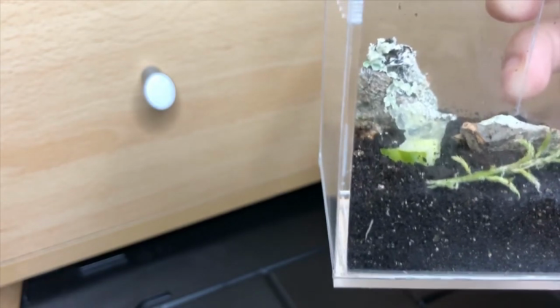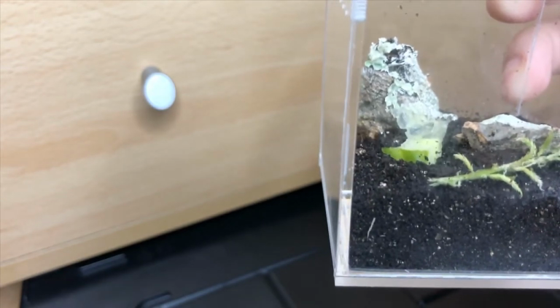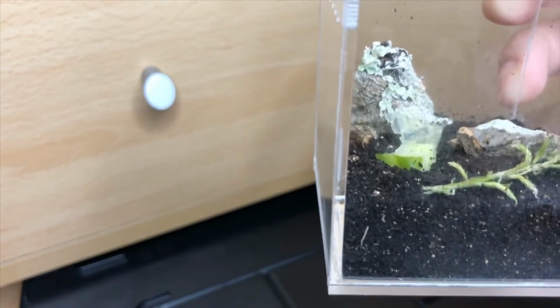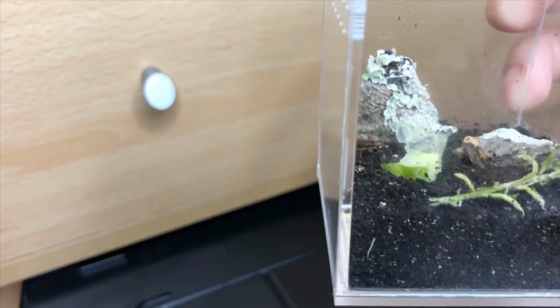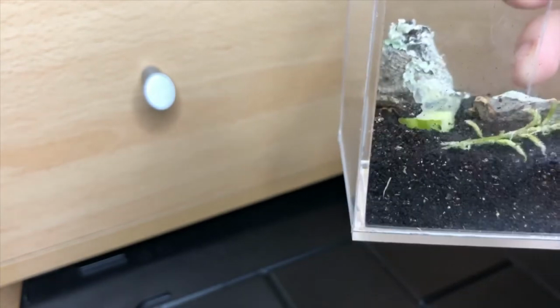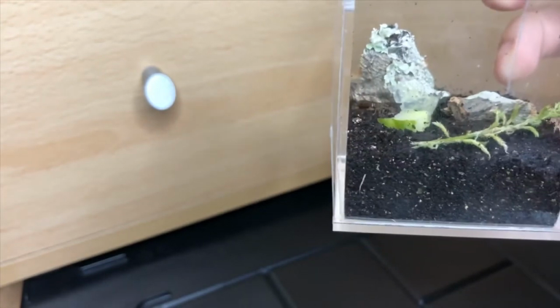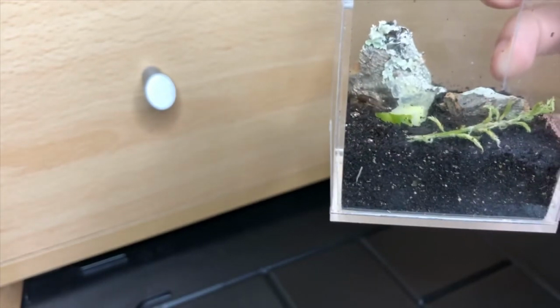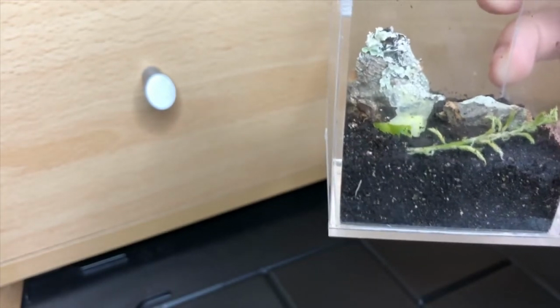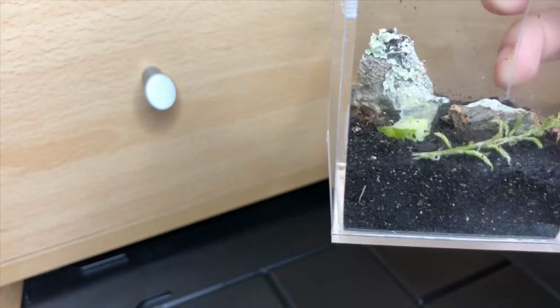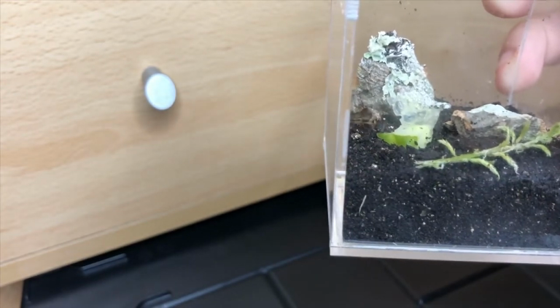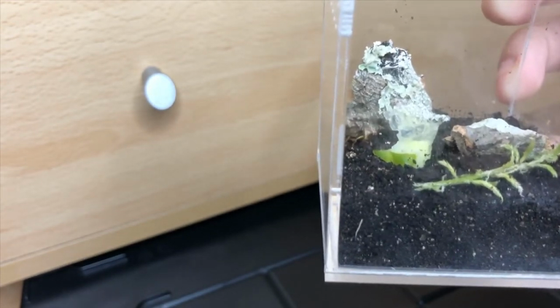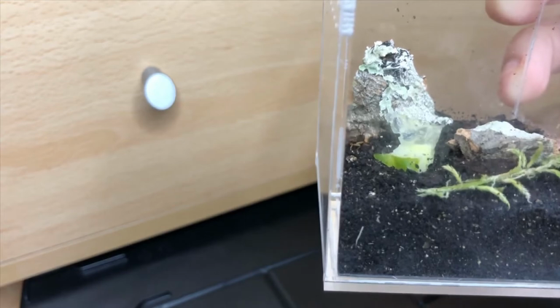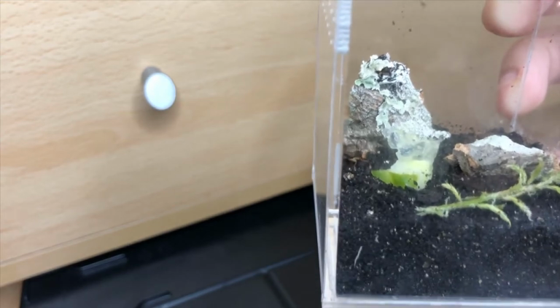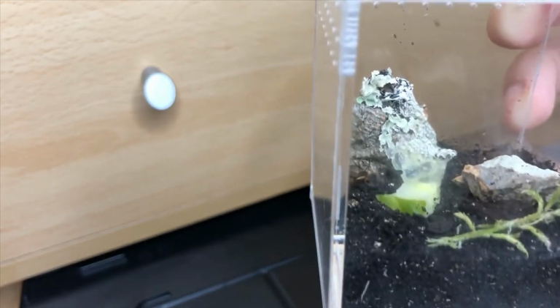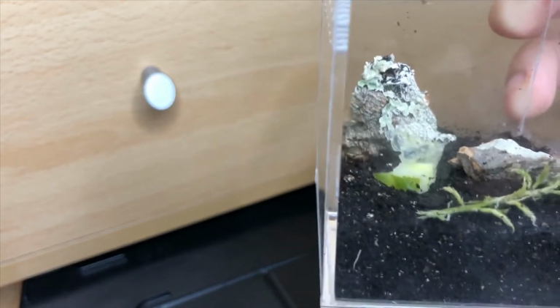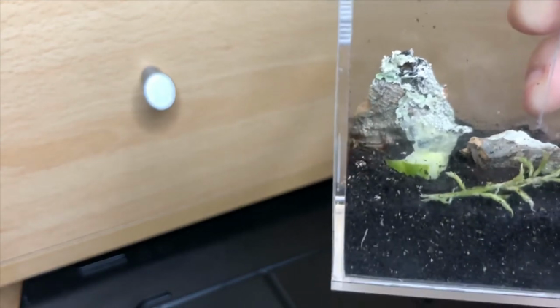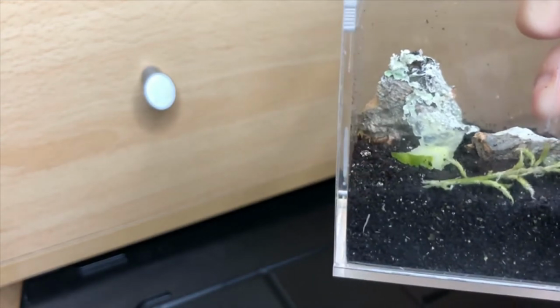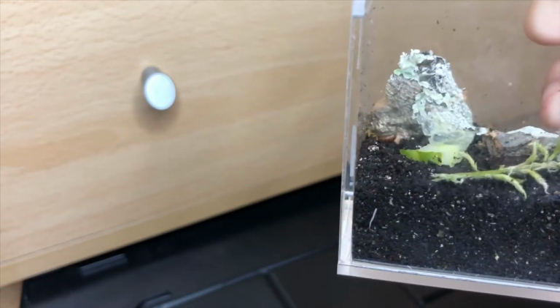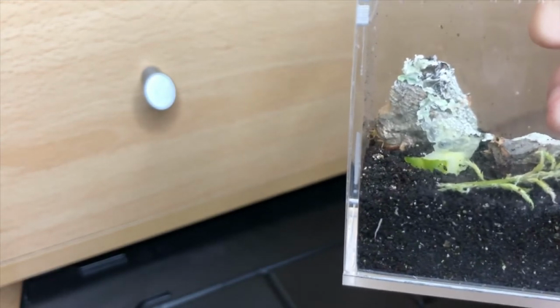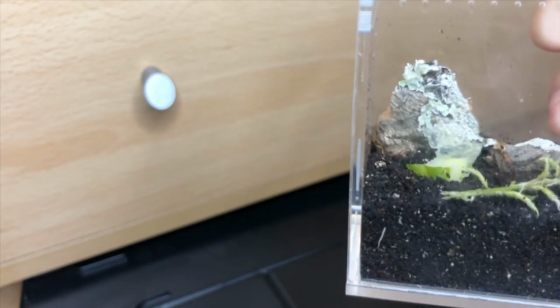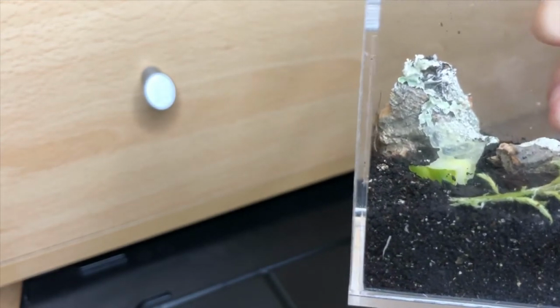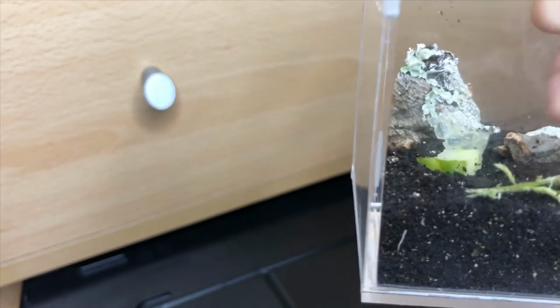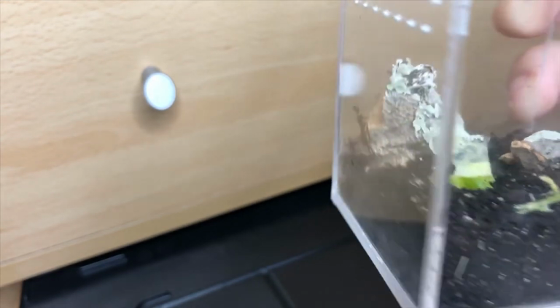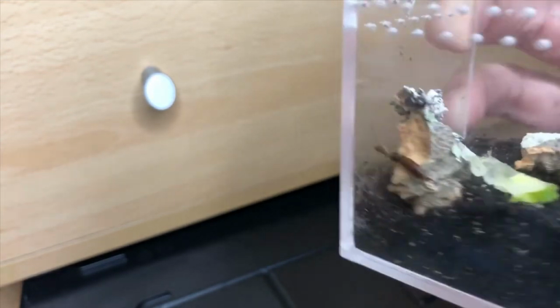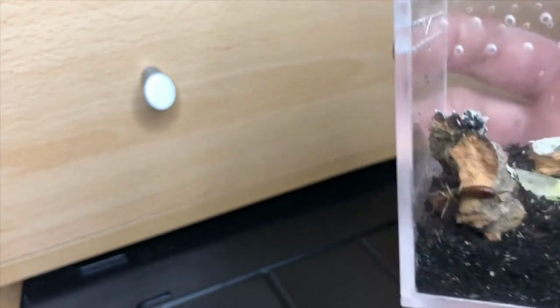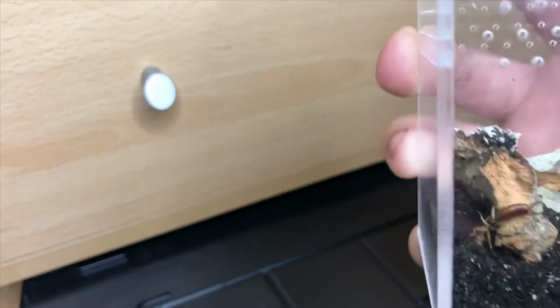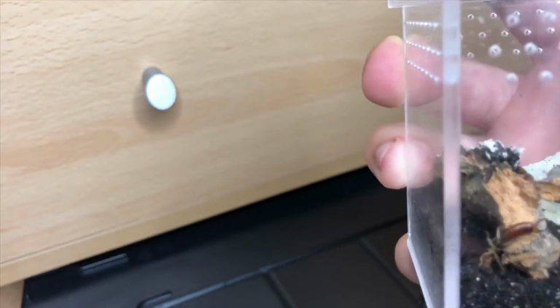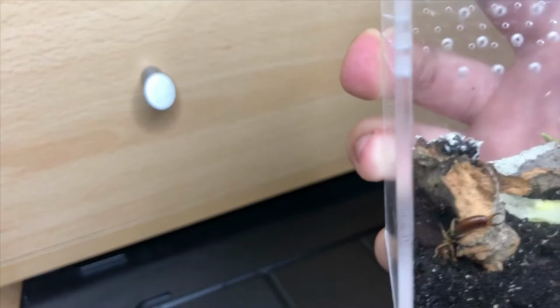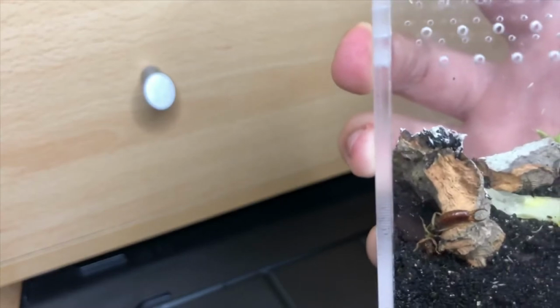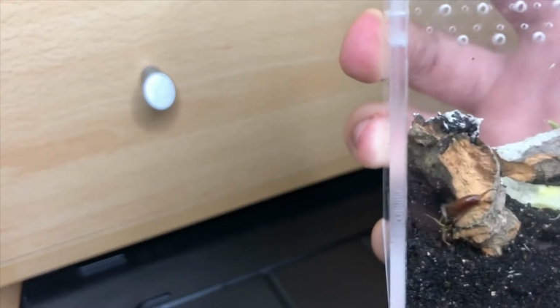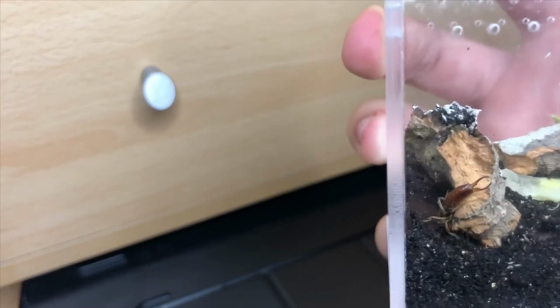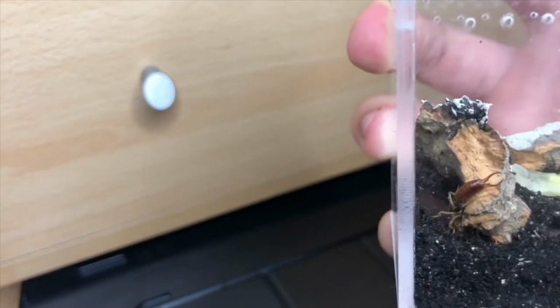I wouldn't put anything like a bottle cap or a shallow dish filled with water, because look at the size of him — he's tiny. He would more than likely unfortunately drown in something even that shallow.